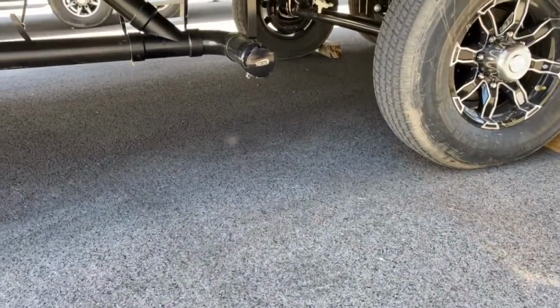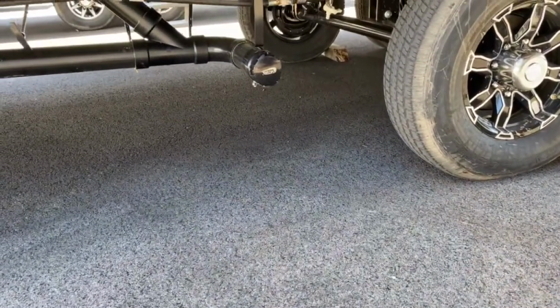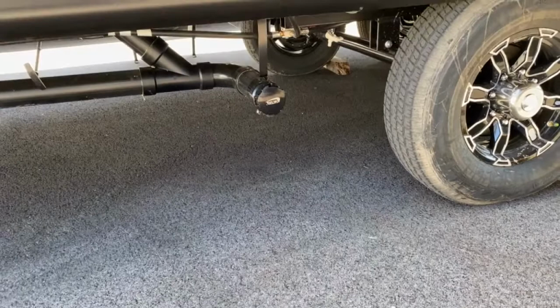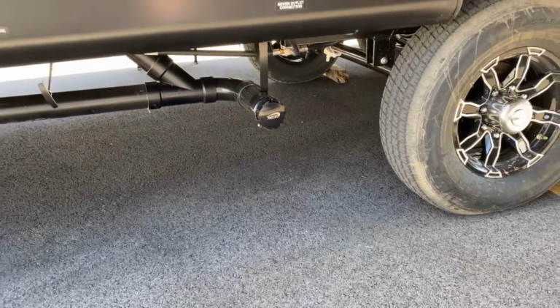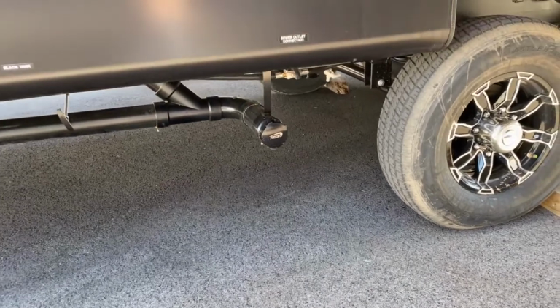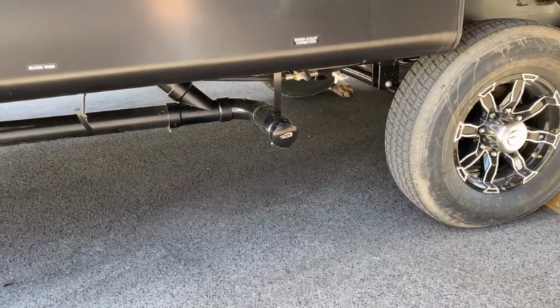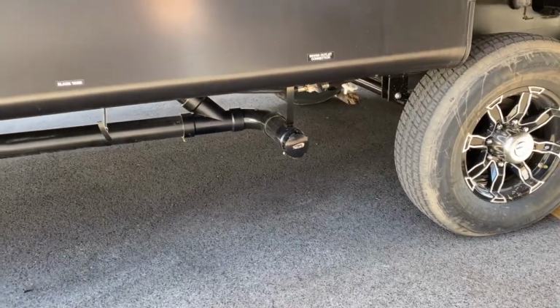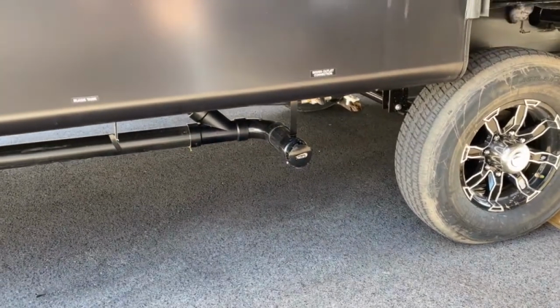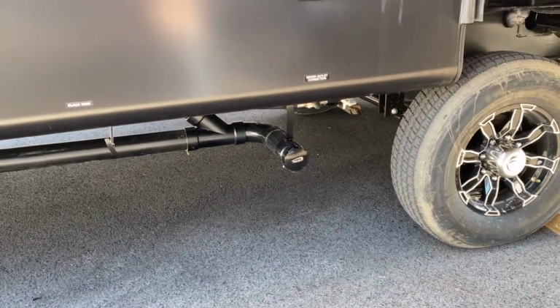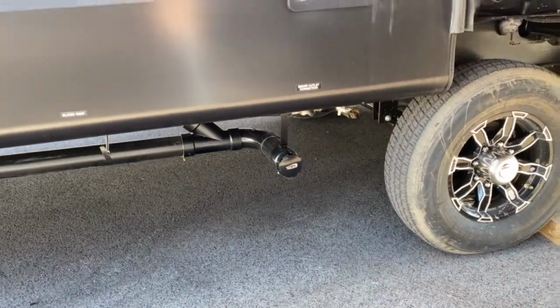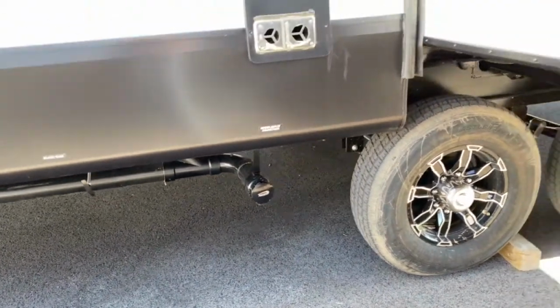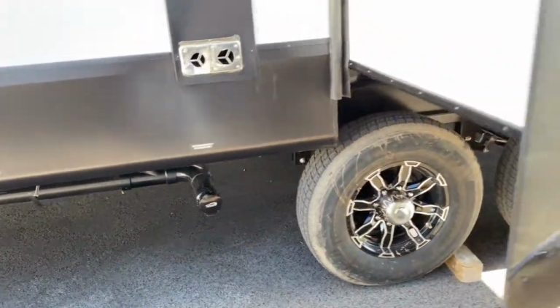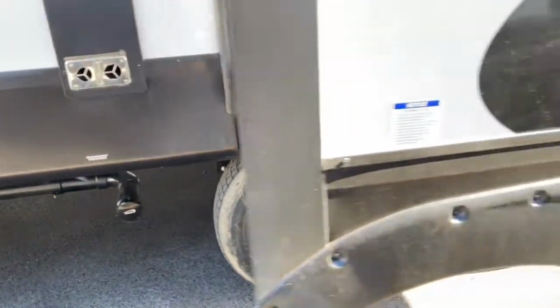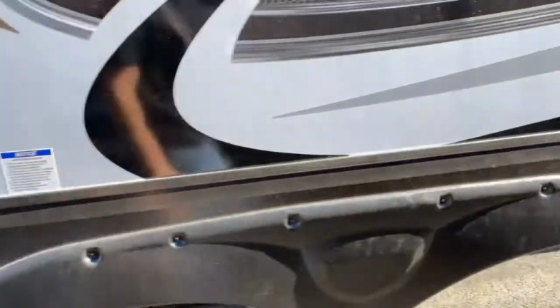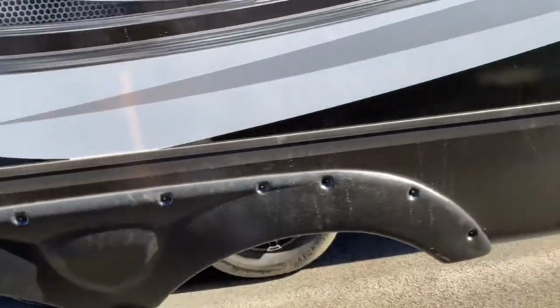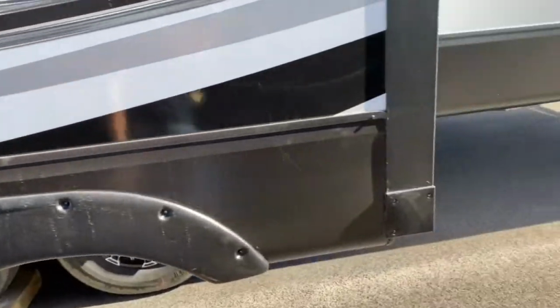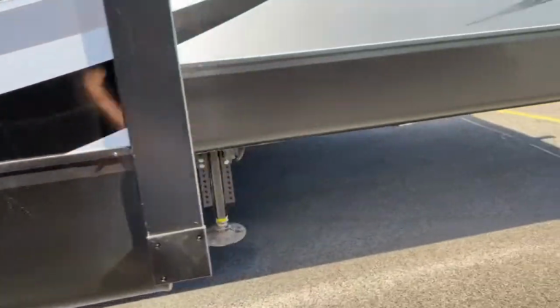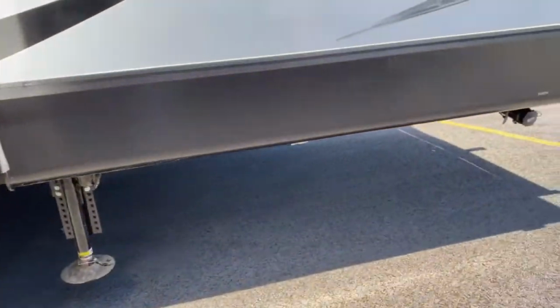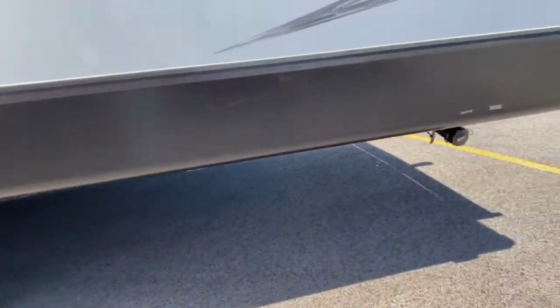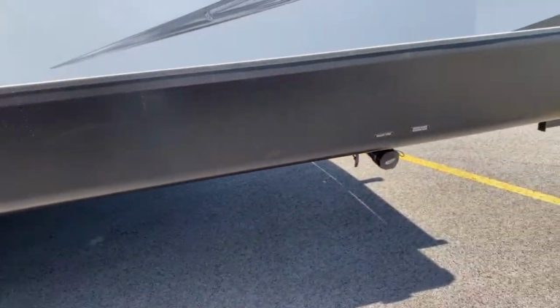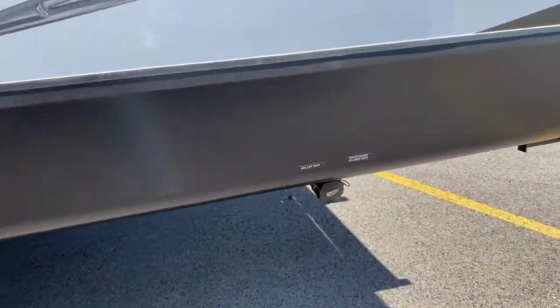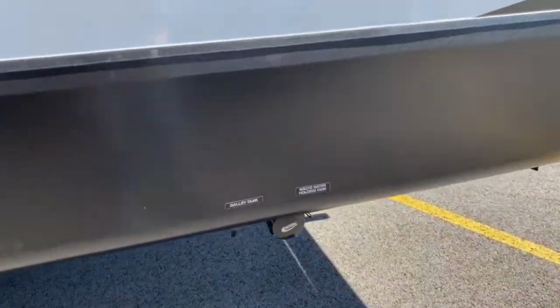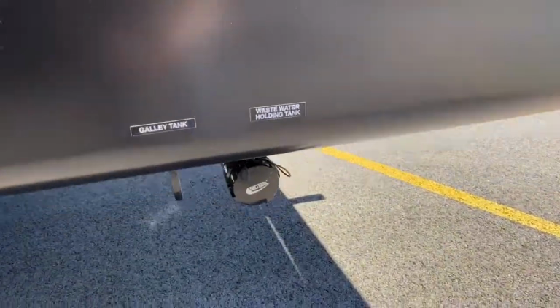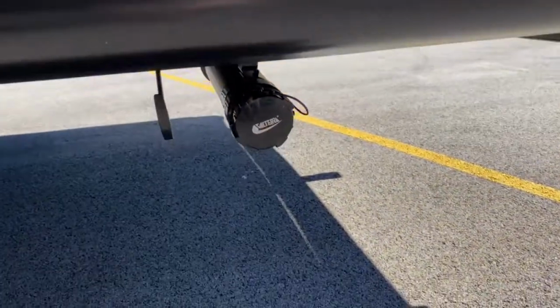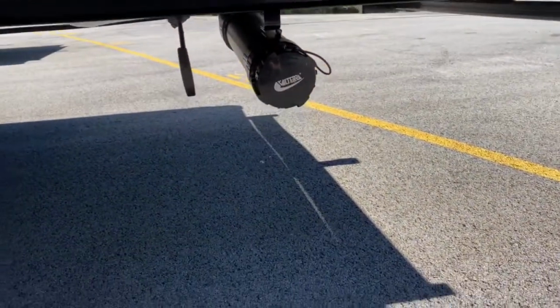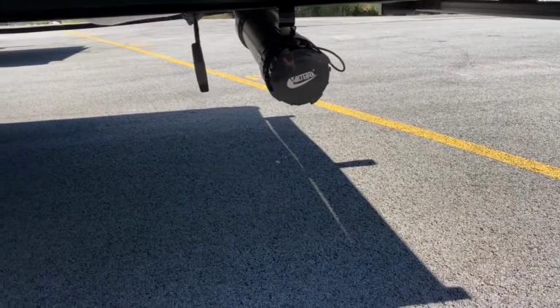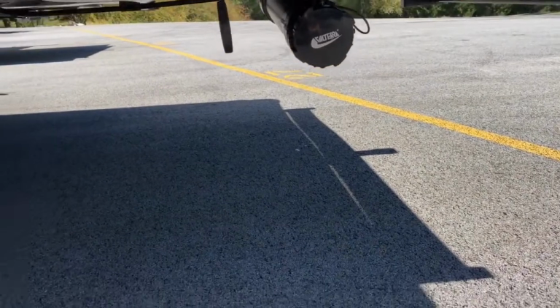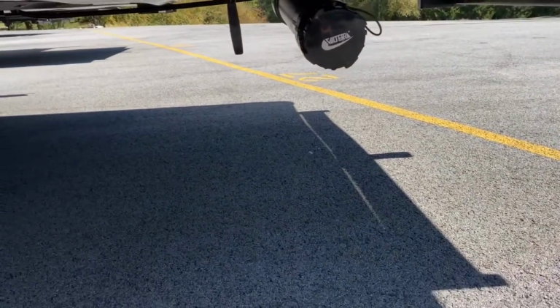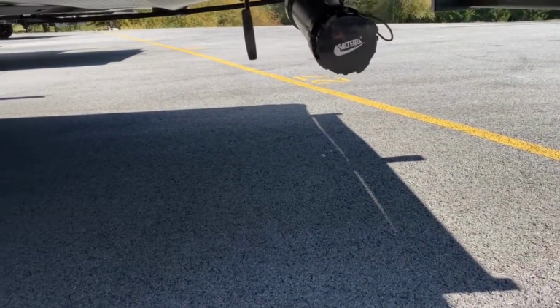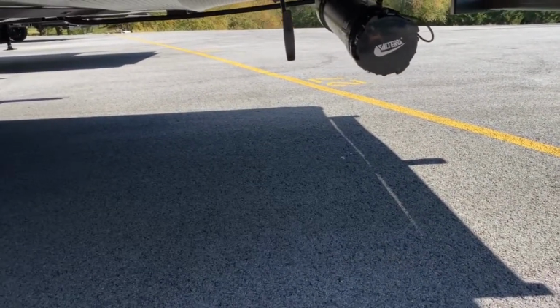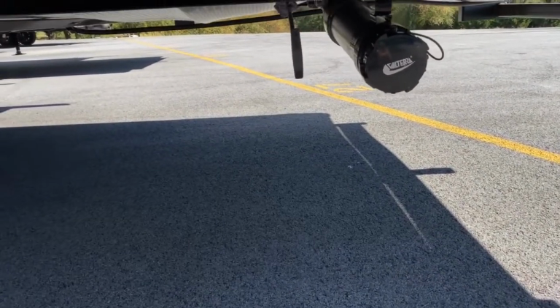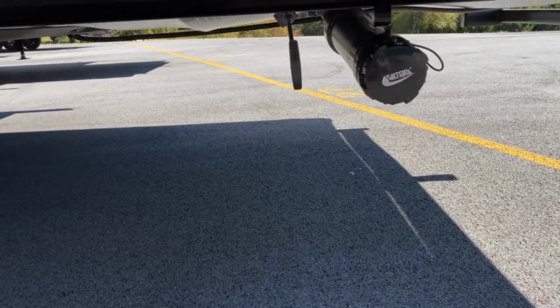Here is one of your tank drains. There's your black tank, and then back here you've got your gray tank.